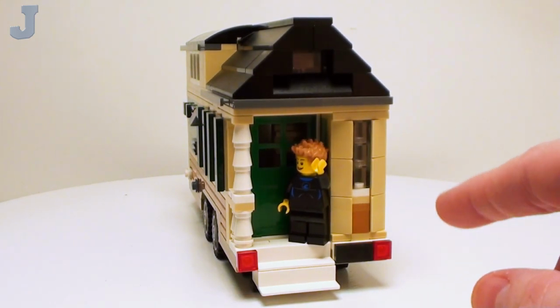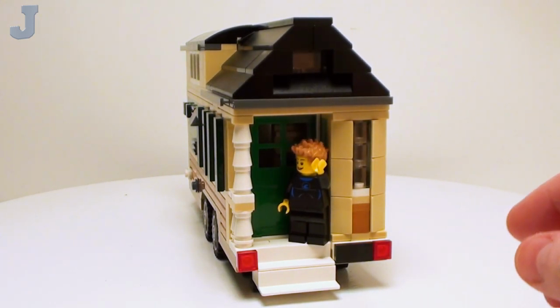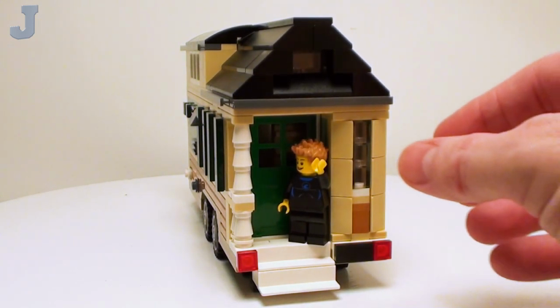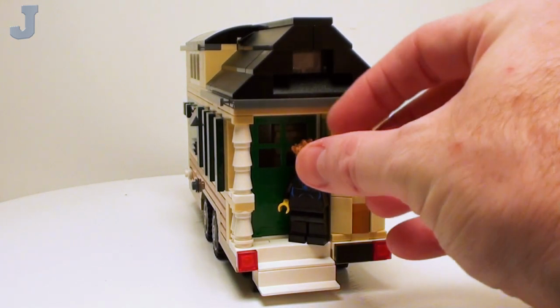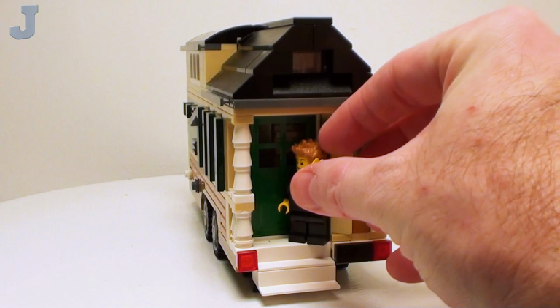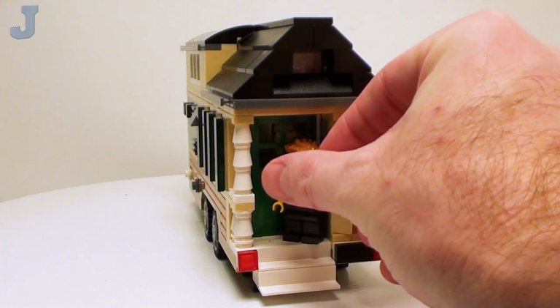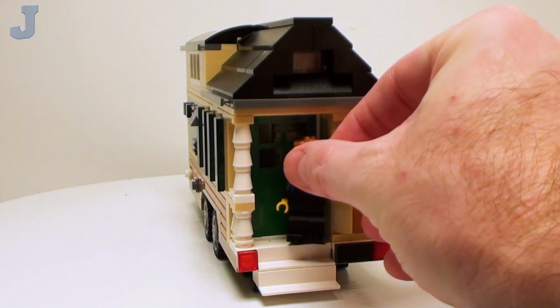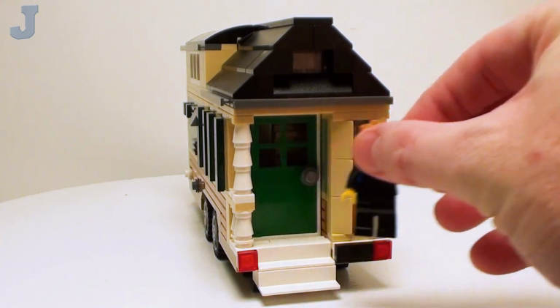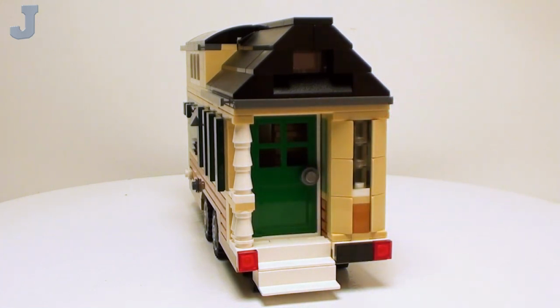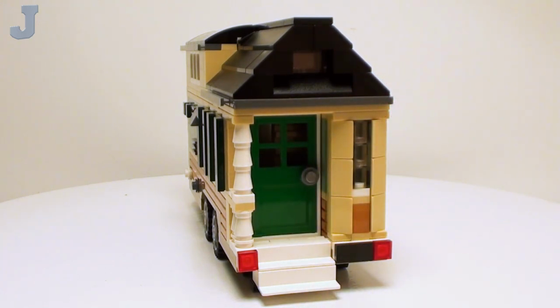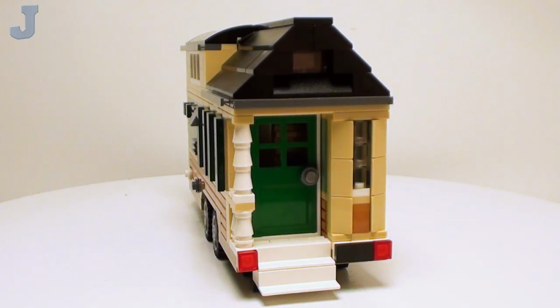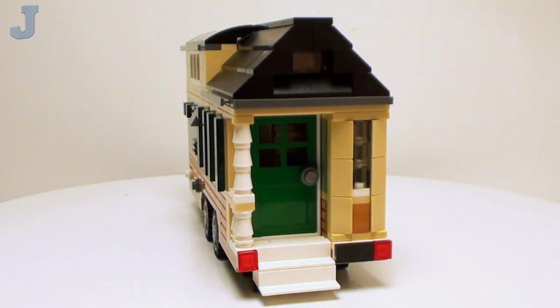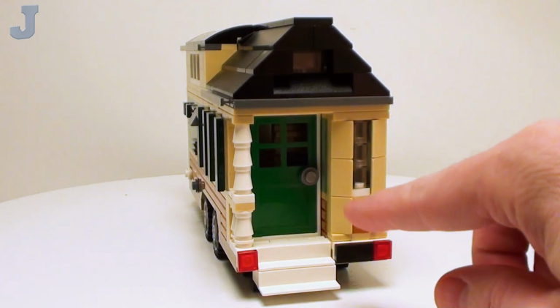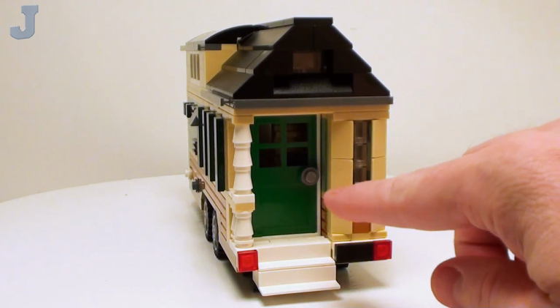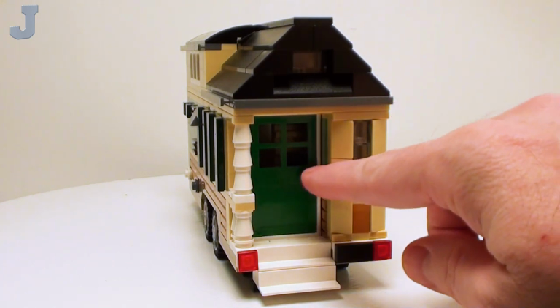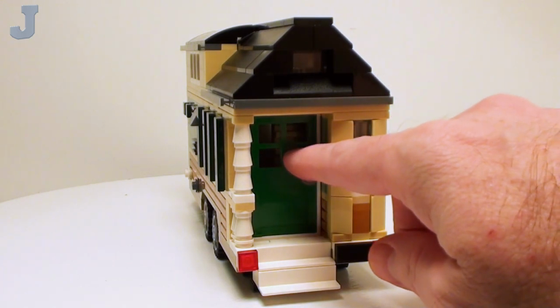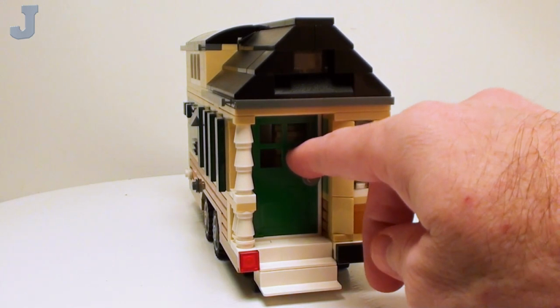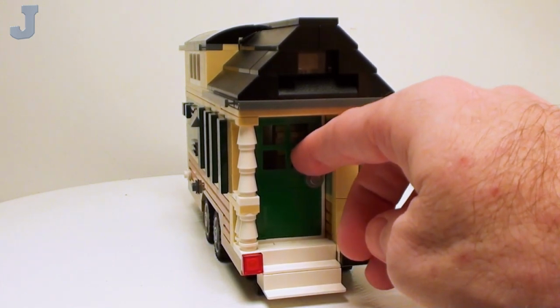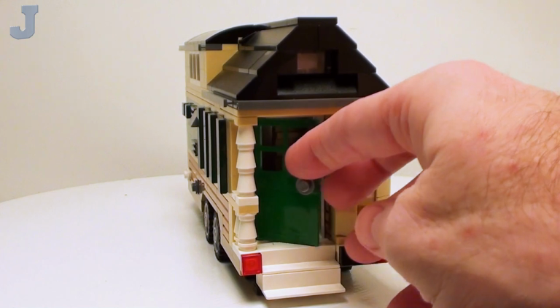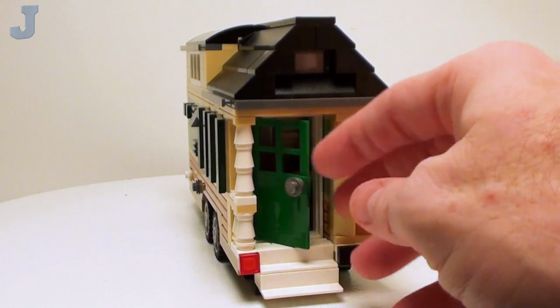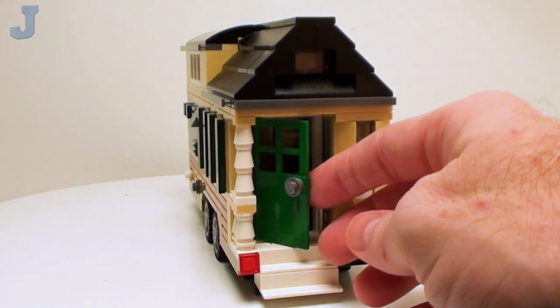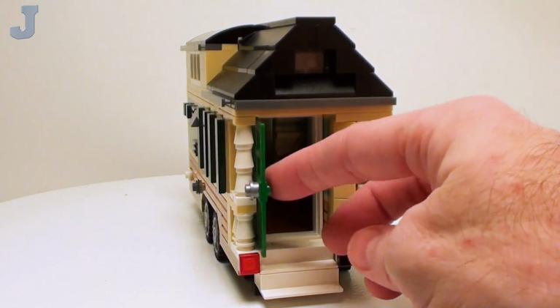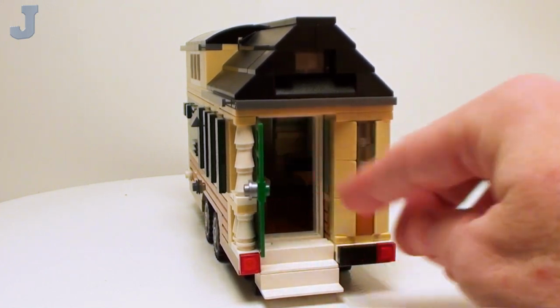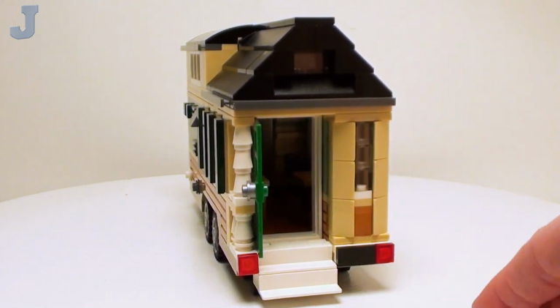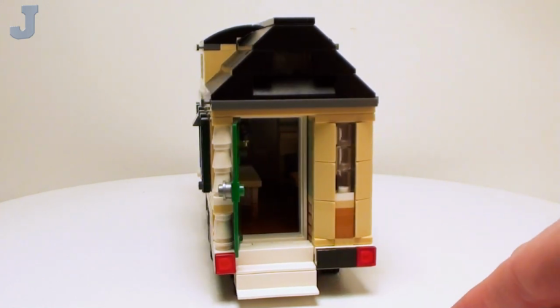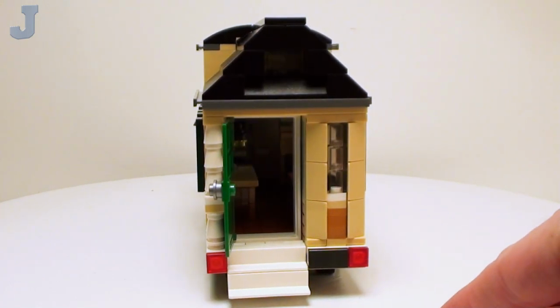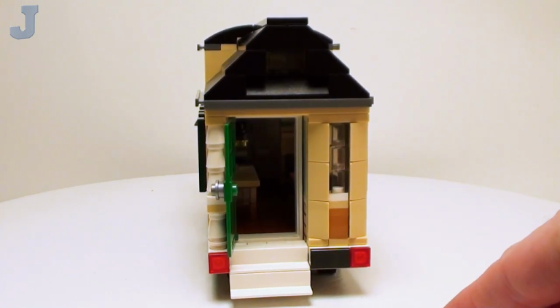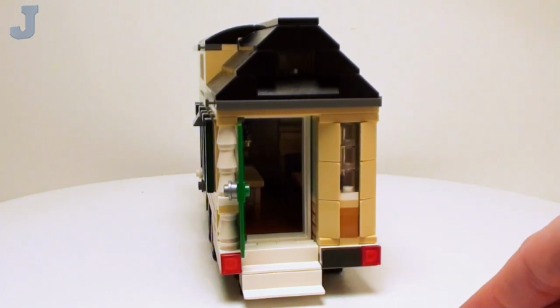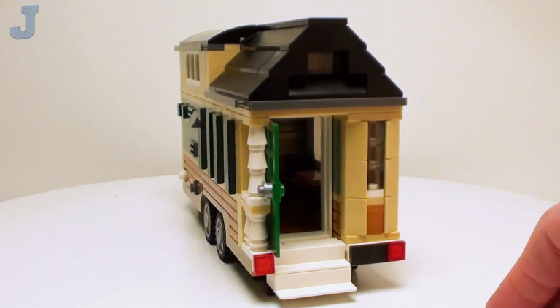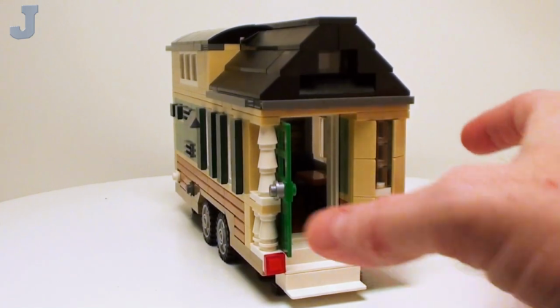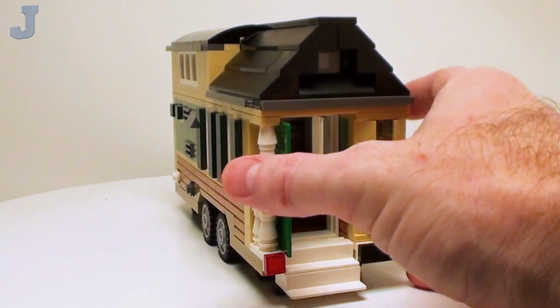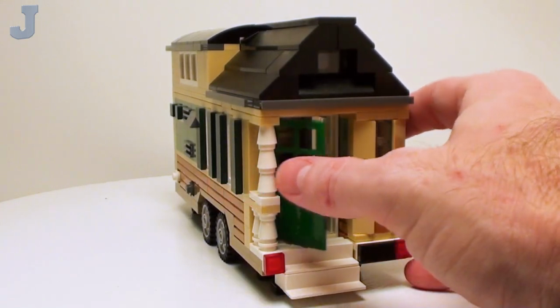This is the rear of the tiny house. There's our entry to get inside — it's pretty dark in there. We'll take a tour of that in a bit.